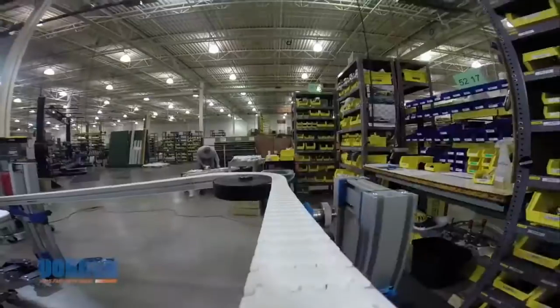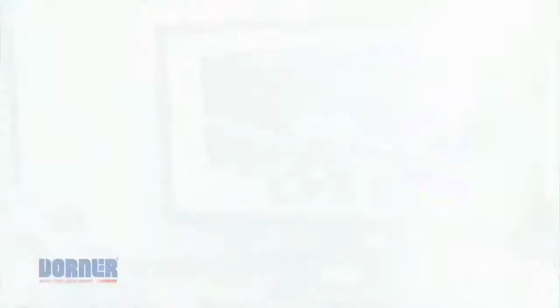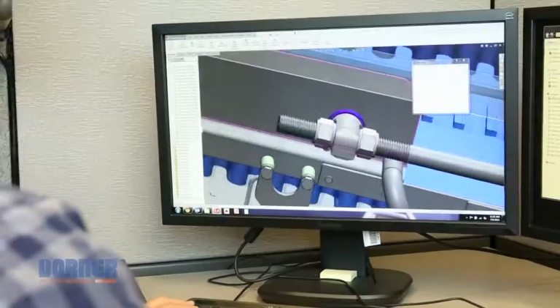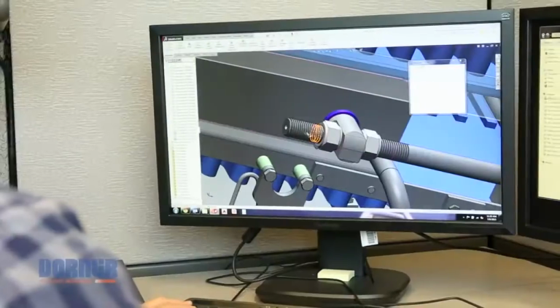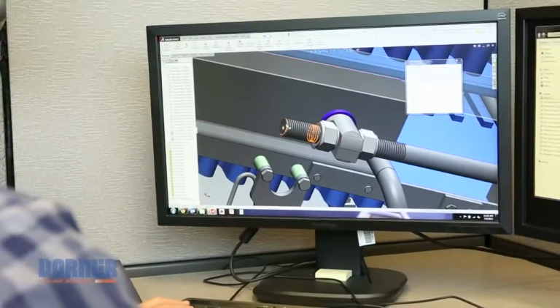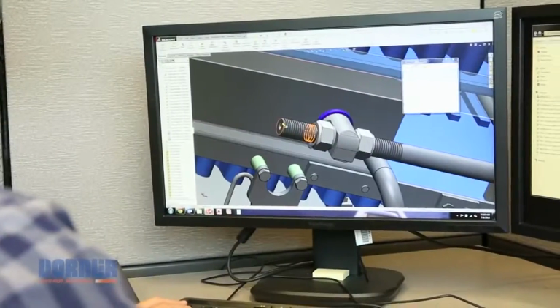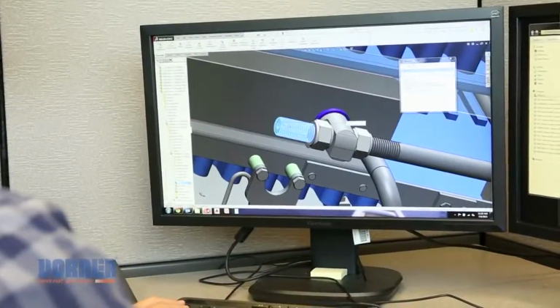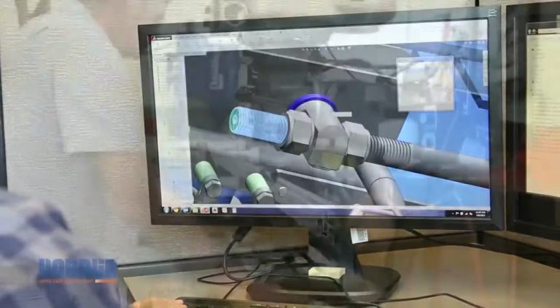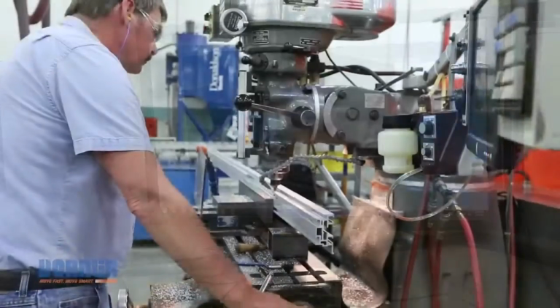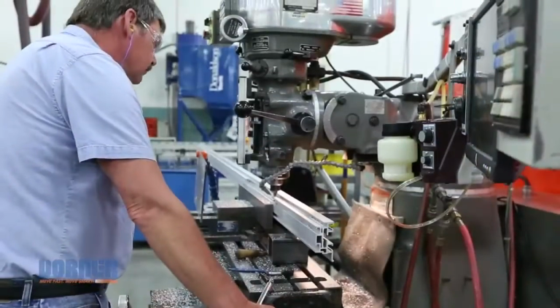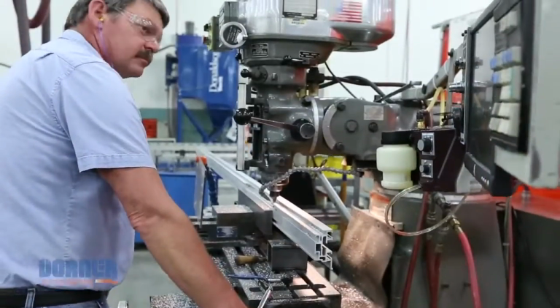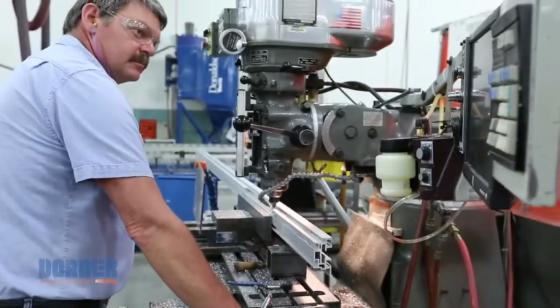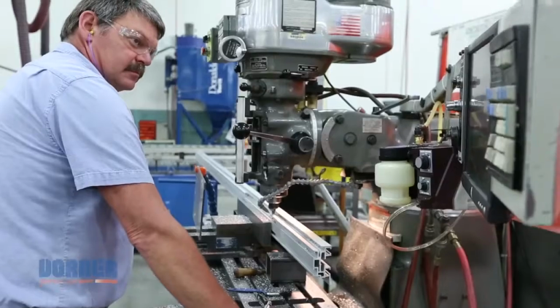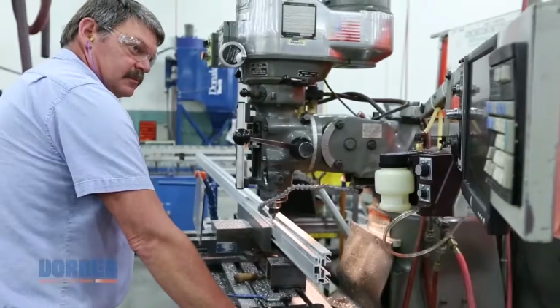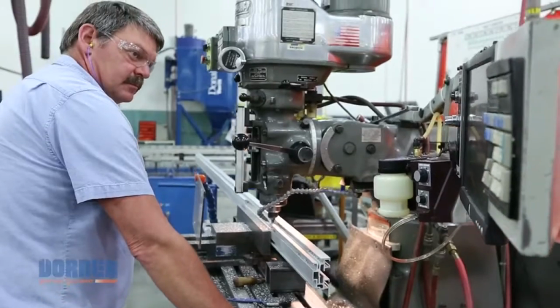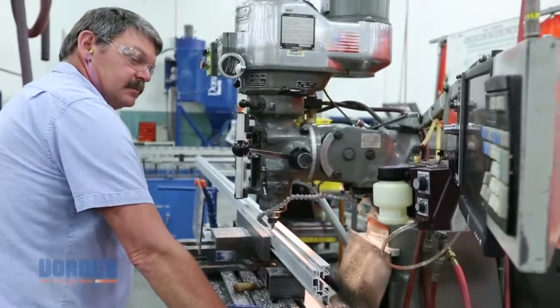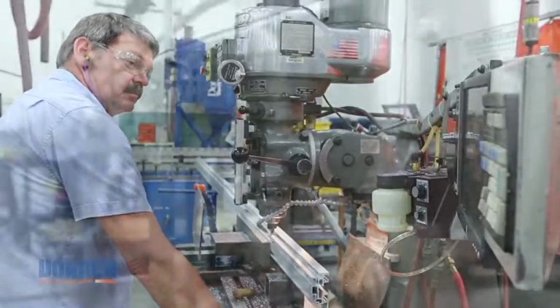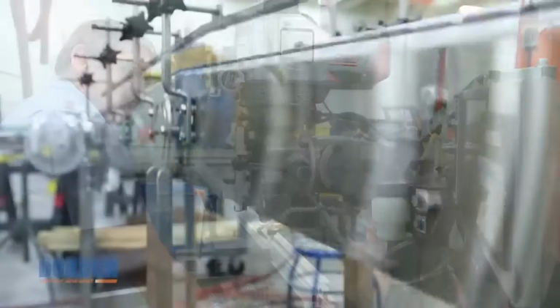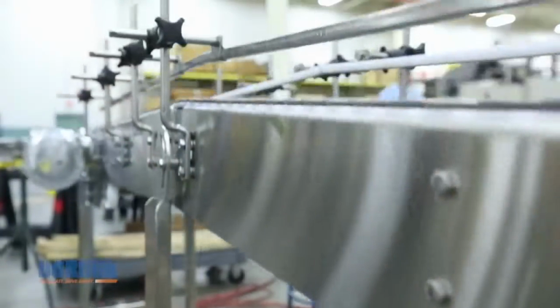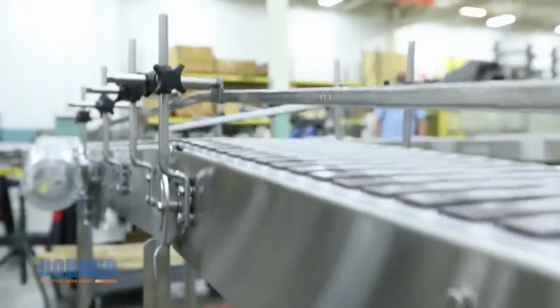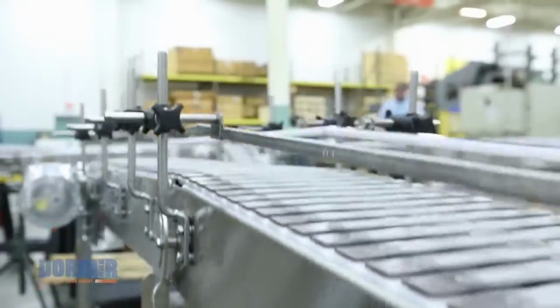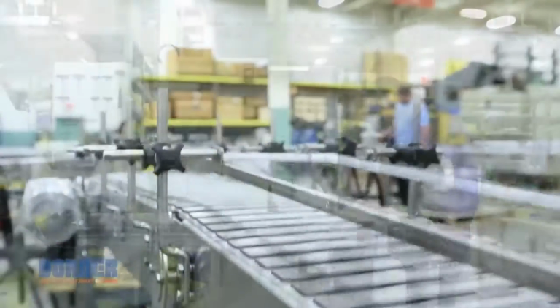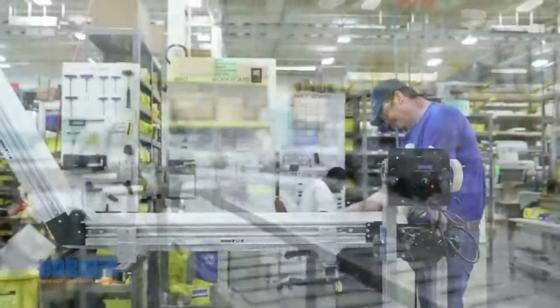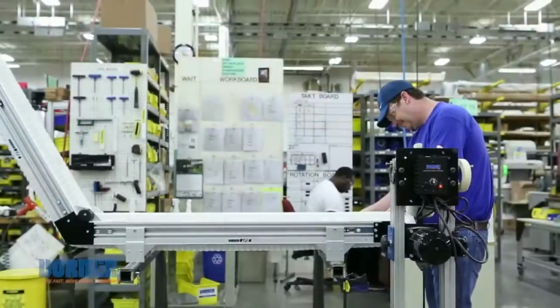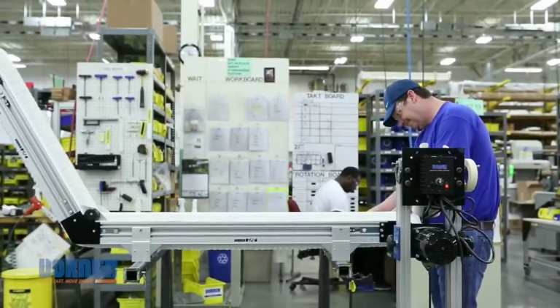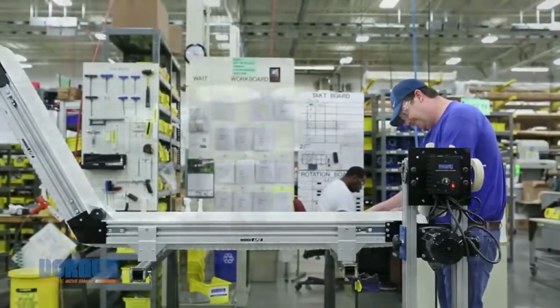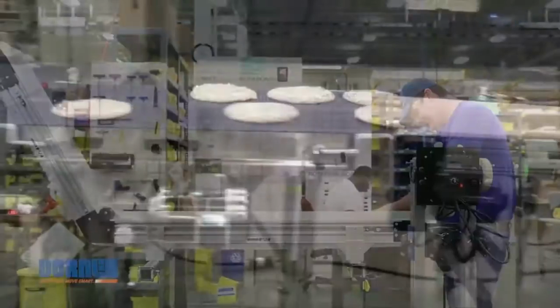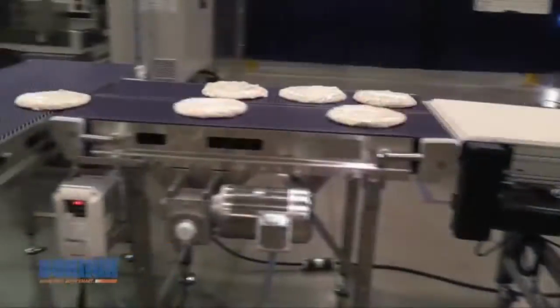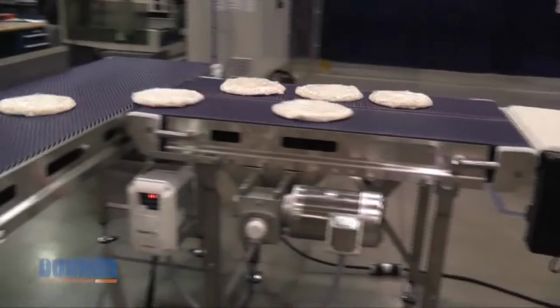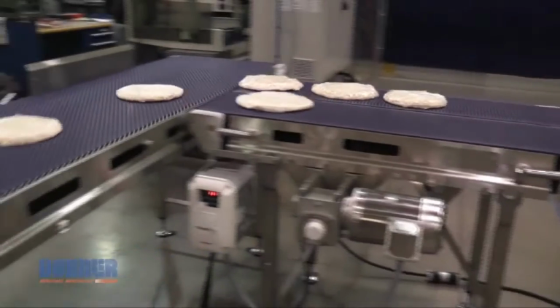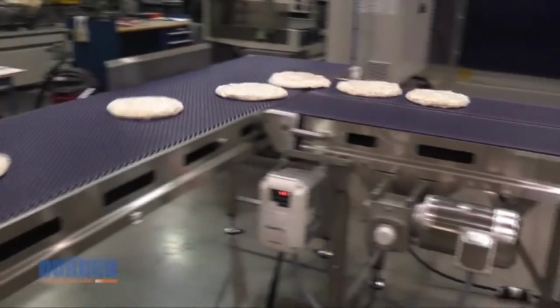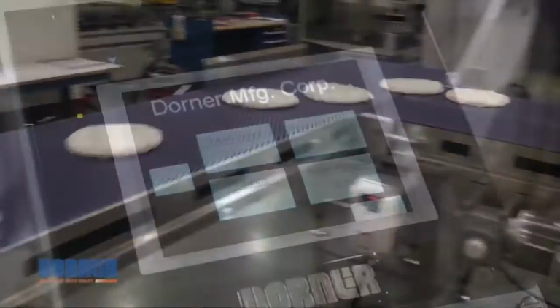Our world-class team of engineers employ cutting-edge techniques to develop industry-leading designs, from frame features and belting to product transfers and motor and control options.